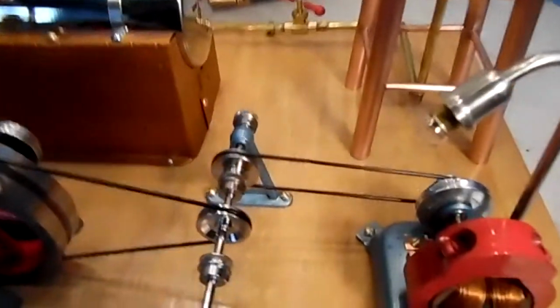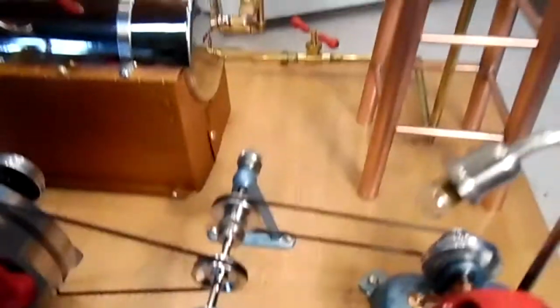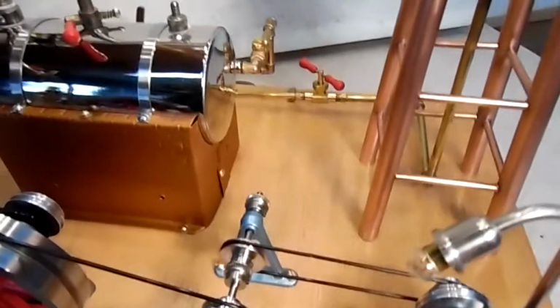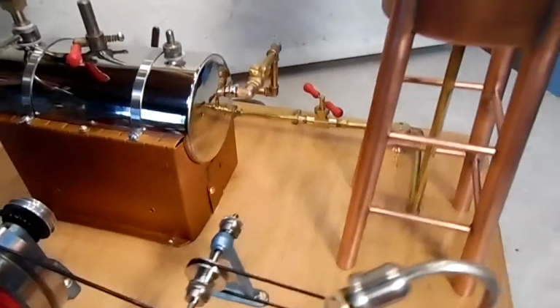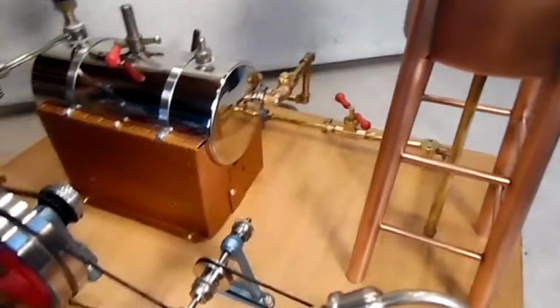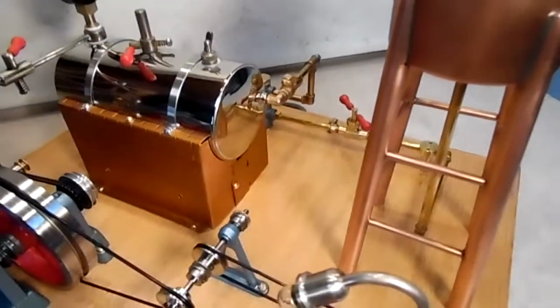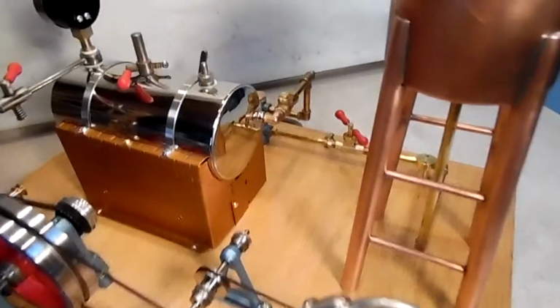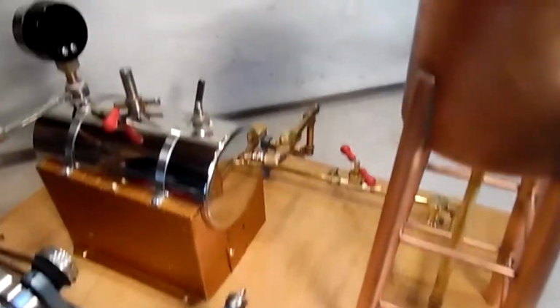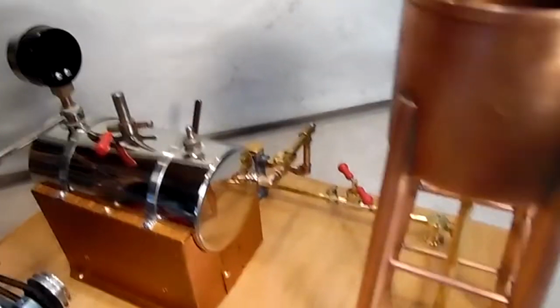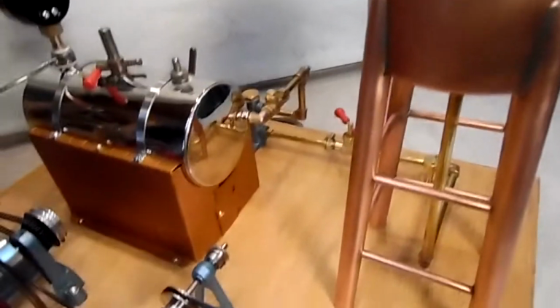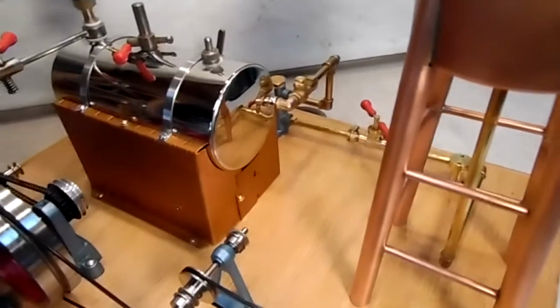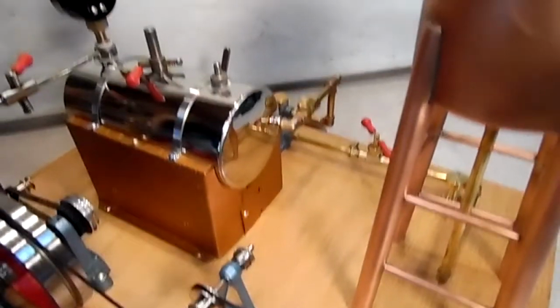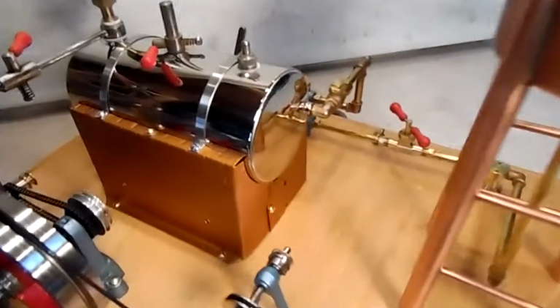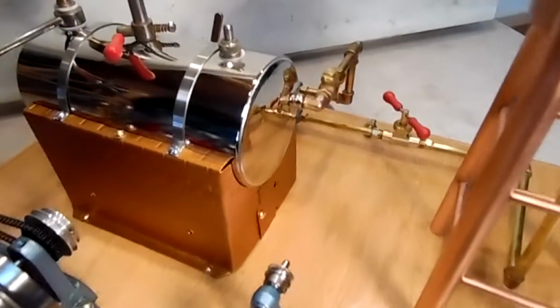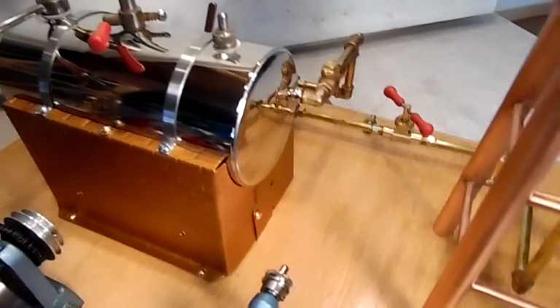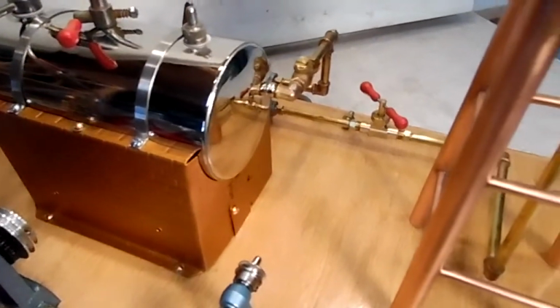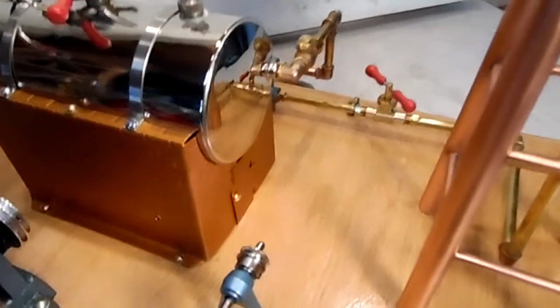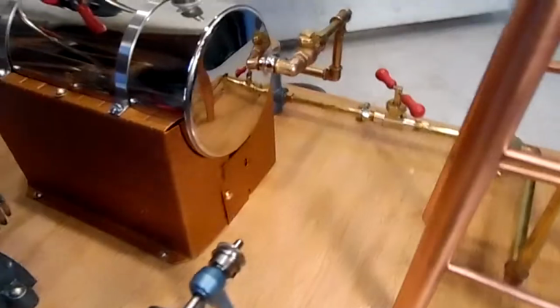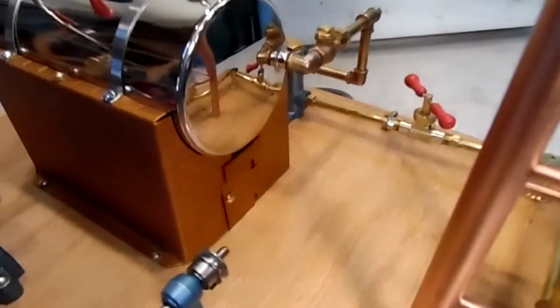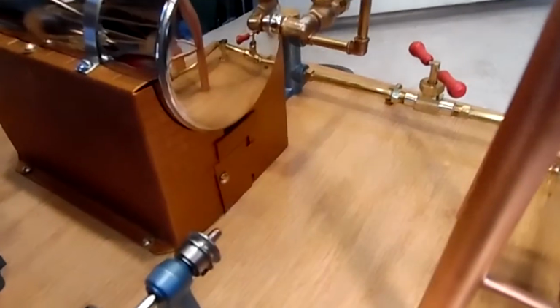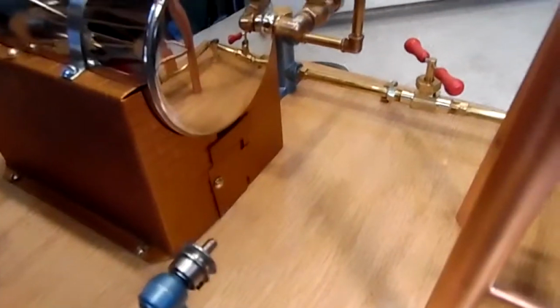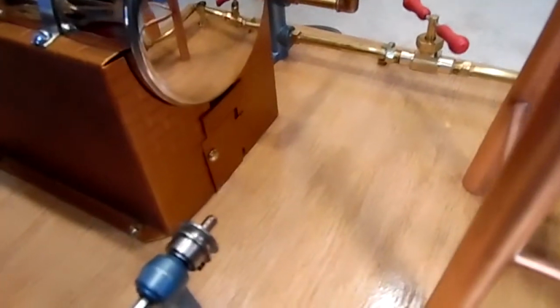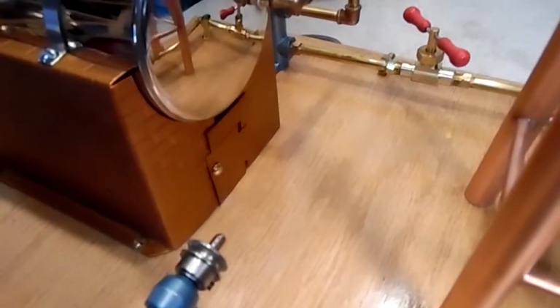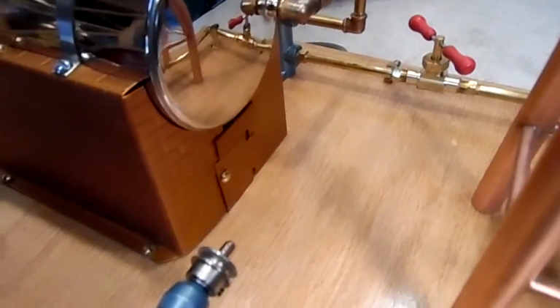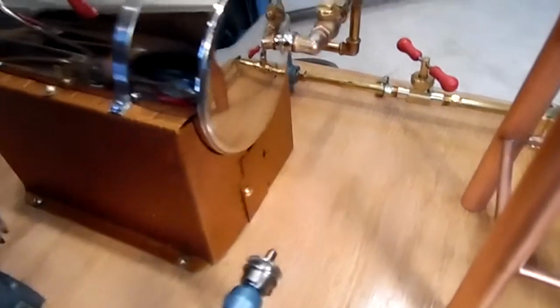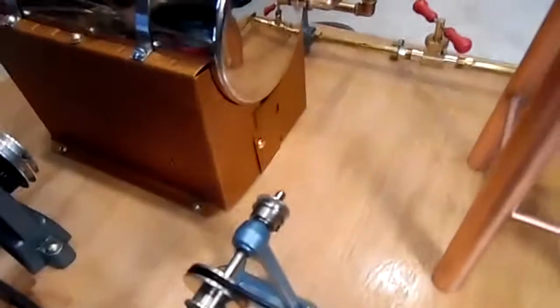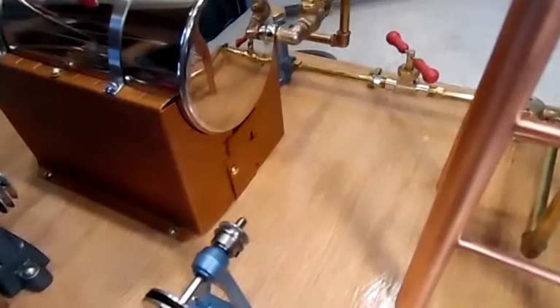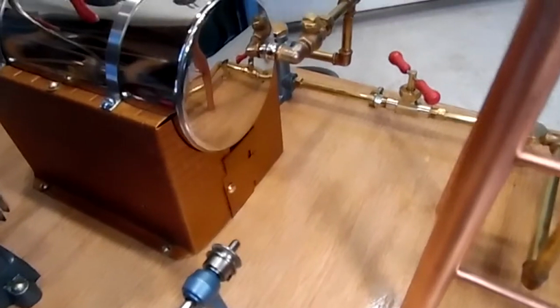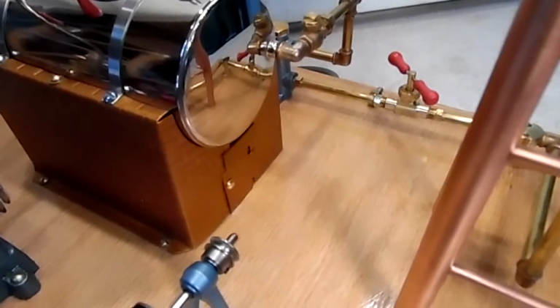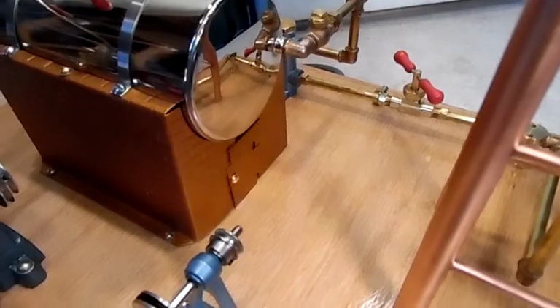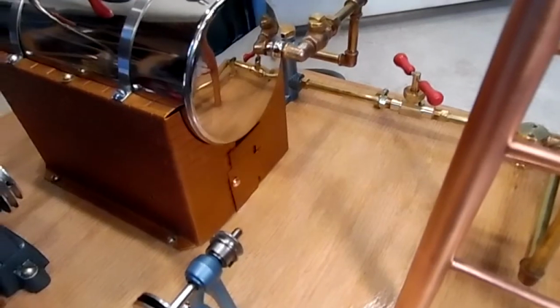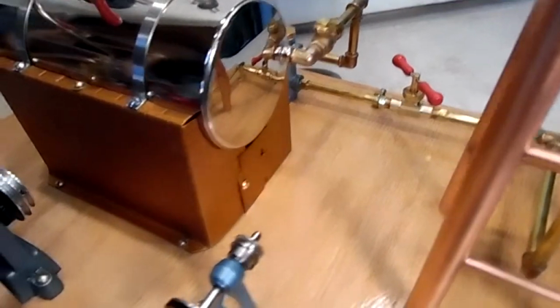If you haven't noticed yet, the stack and the firebox stack support is missing. And I've got a little access door for the electrics right in there with a soldered-in nut on the backside.